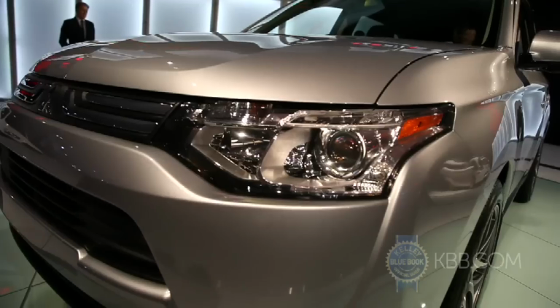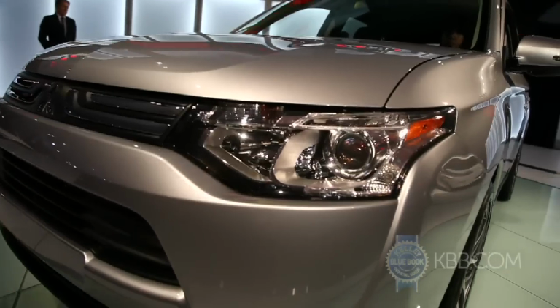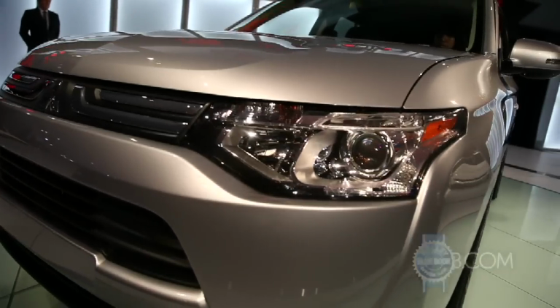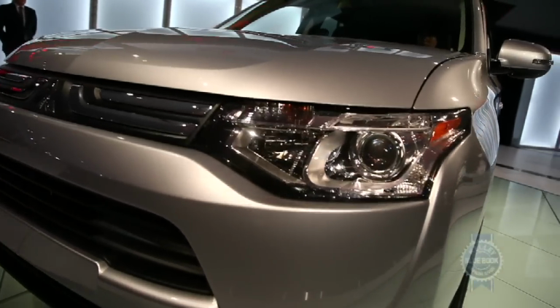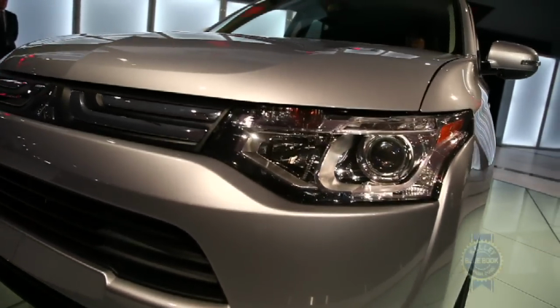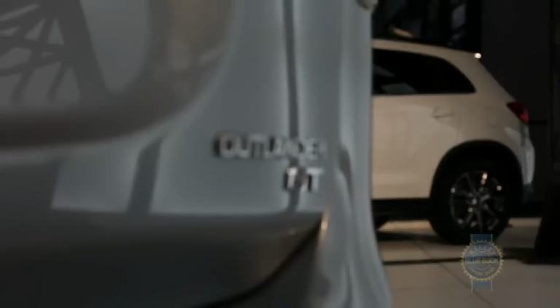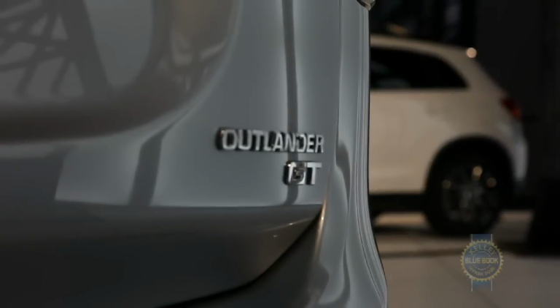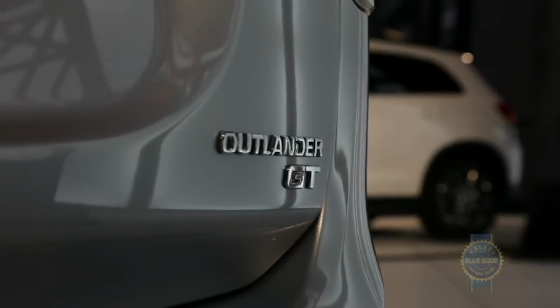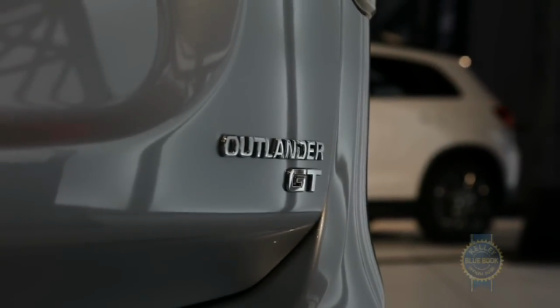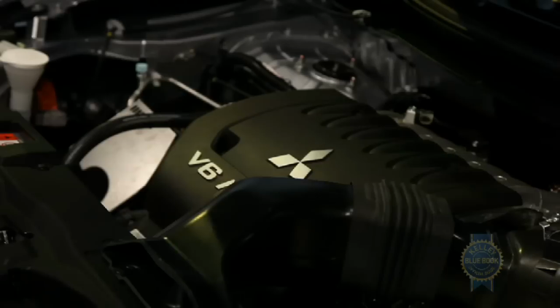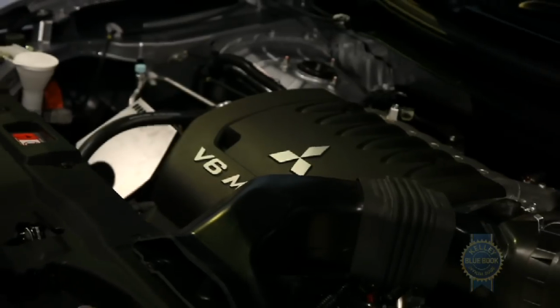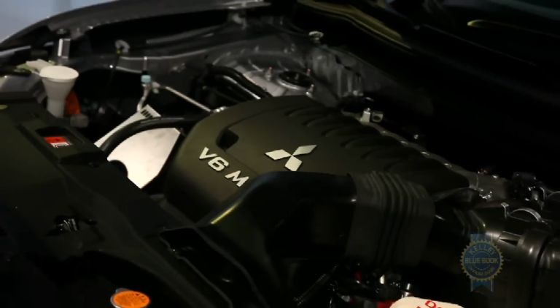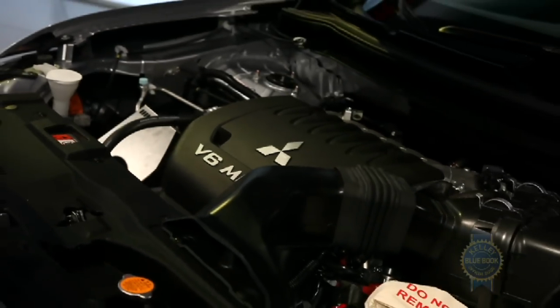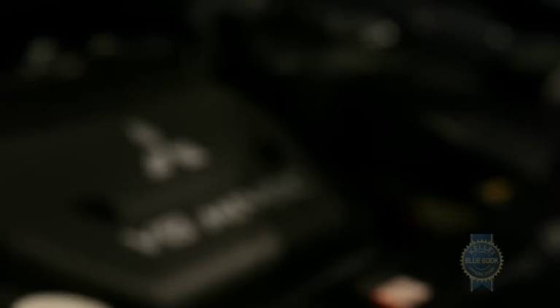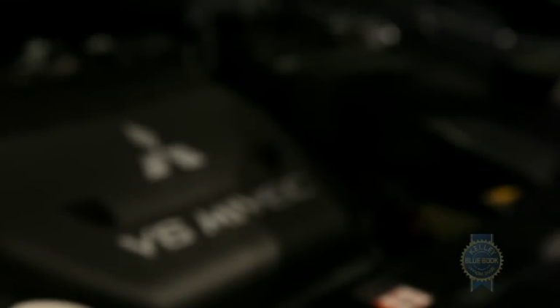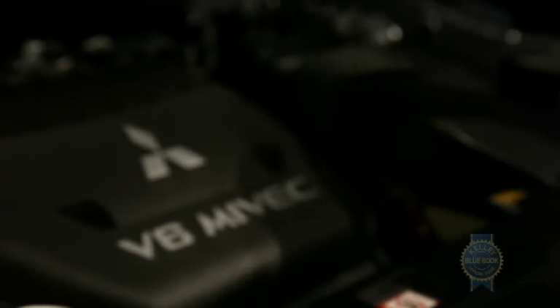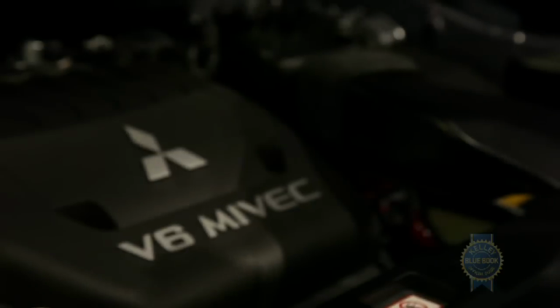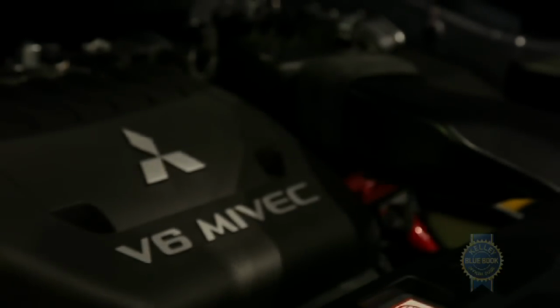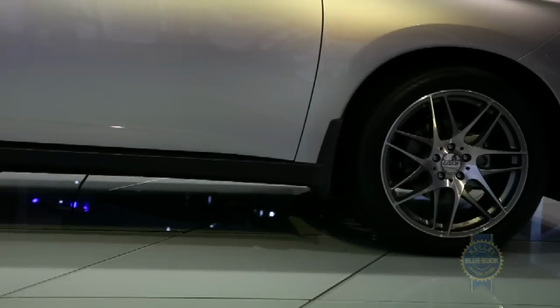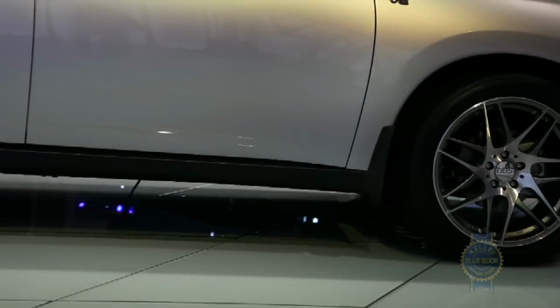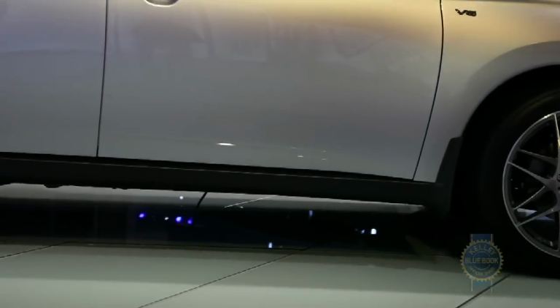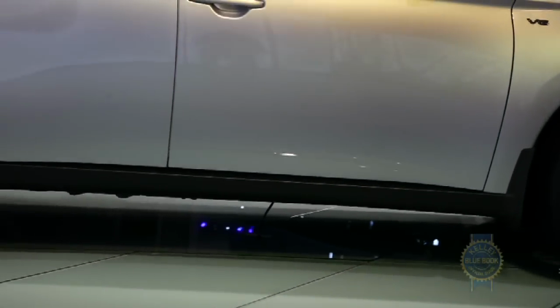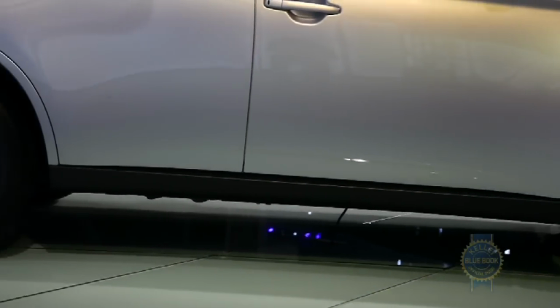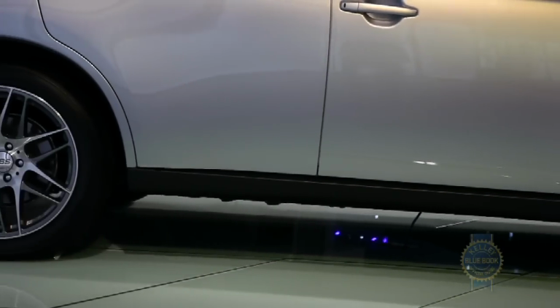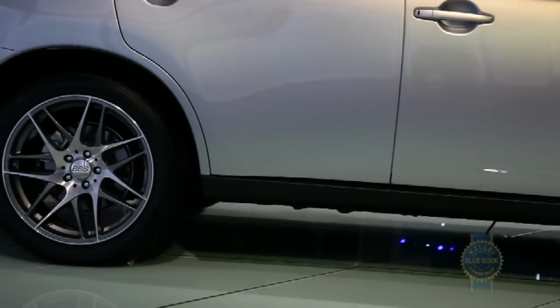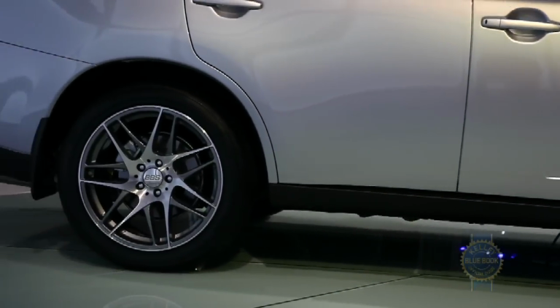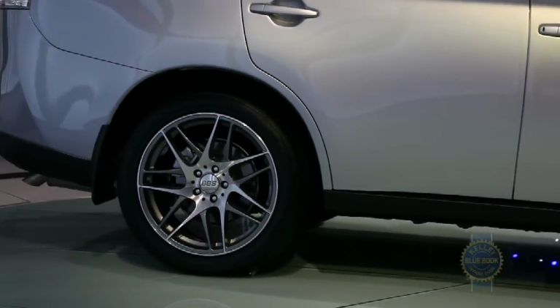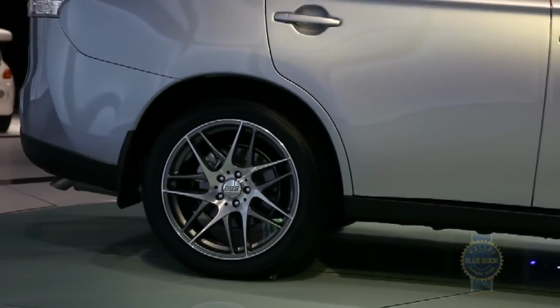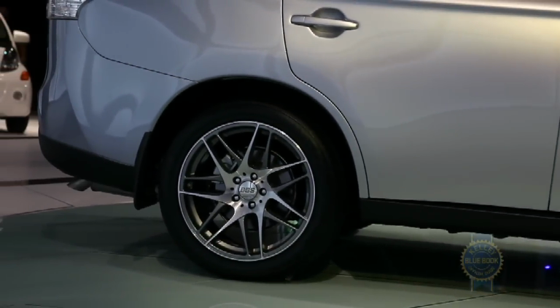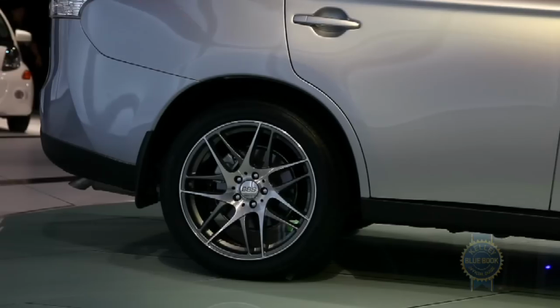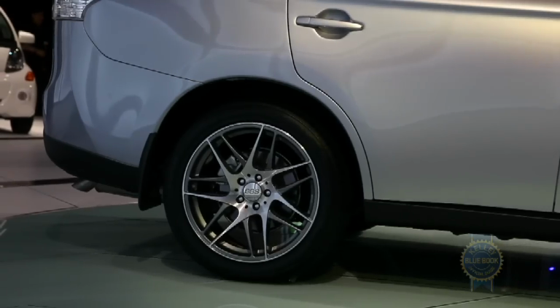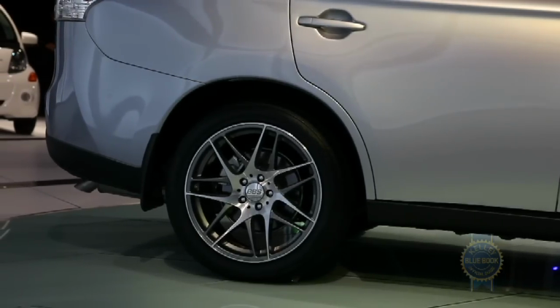The base engine is paired with a CVT, while the top-of-the-line GT trim uses a traditional 6-speed automatic, a 224-horsepower V6, and a standard super all-wheel control all-wheel drive system, which is also now available in the mid-level Outlander SE trim.